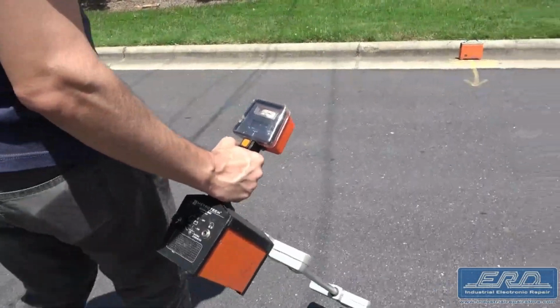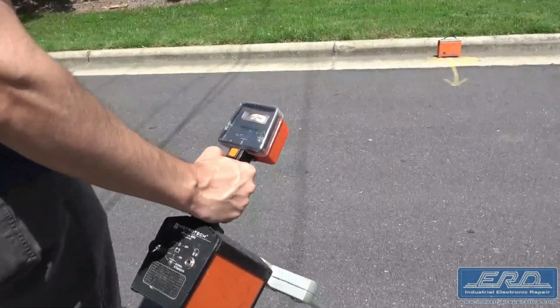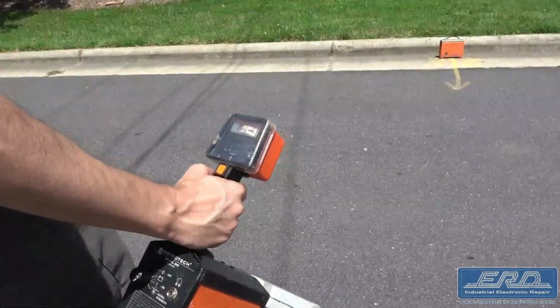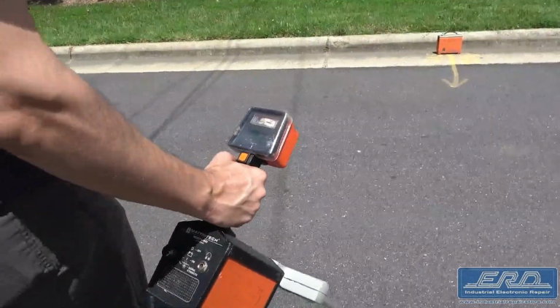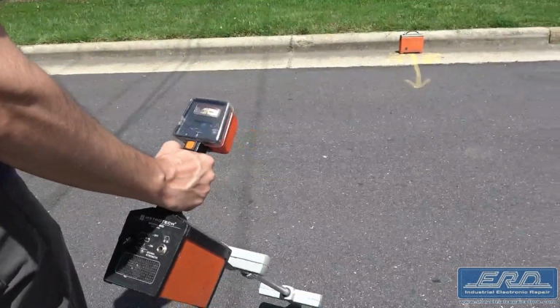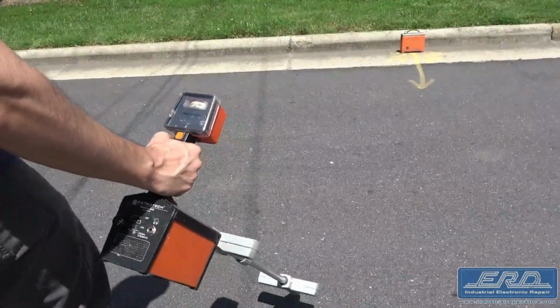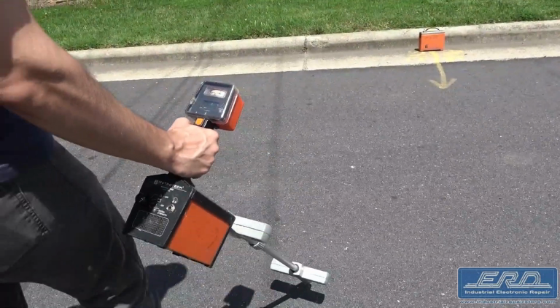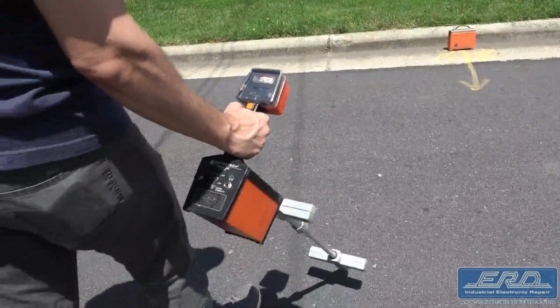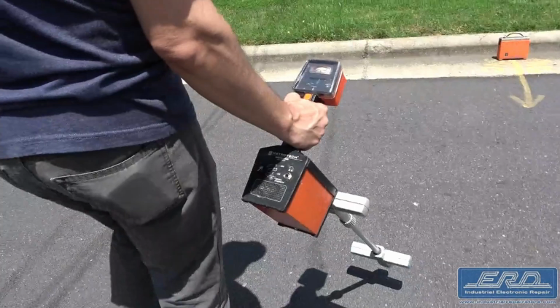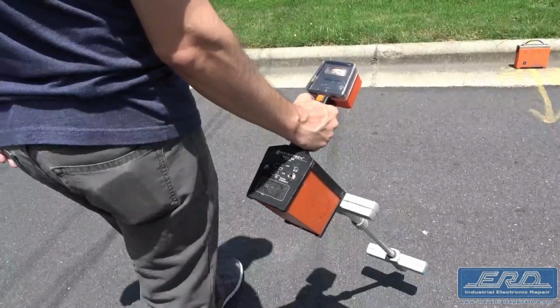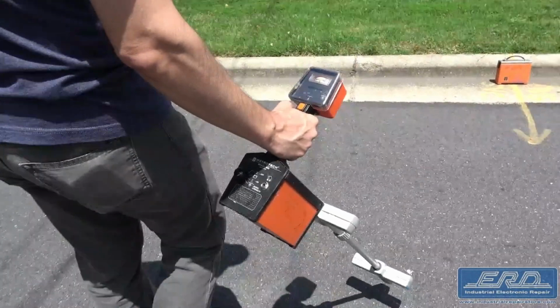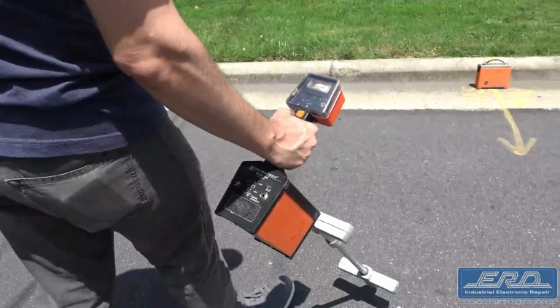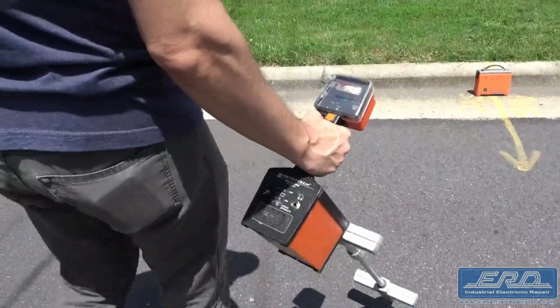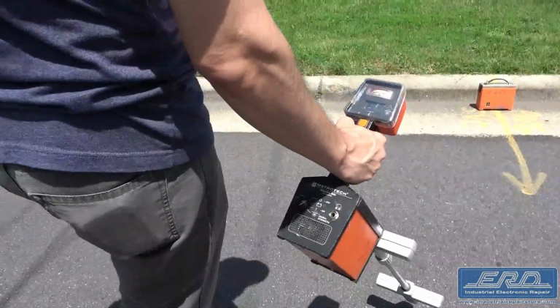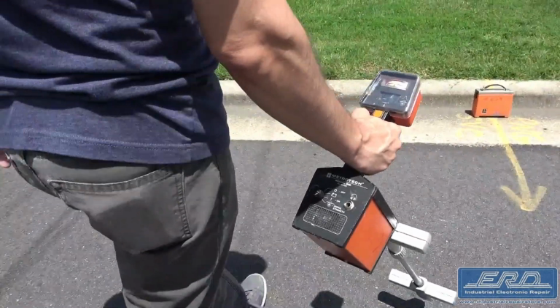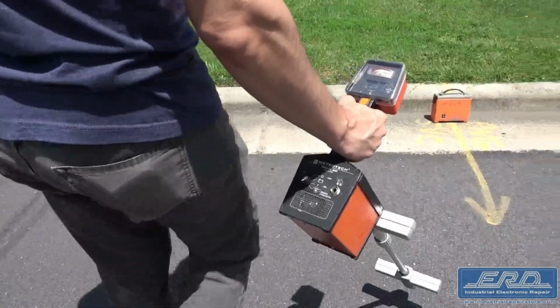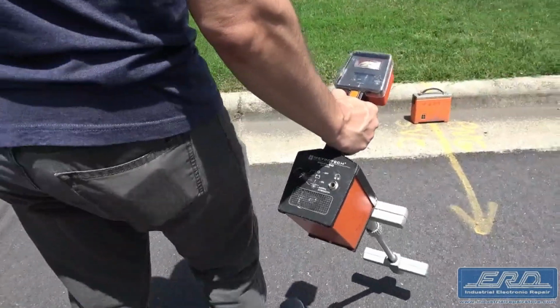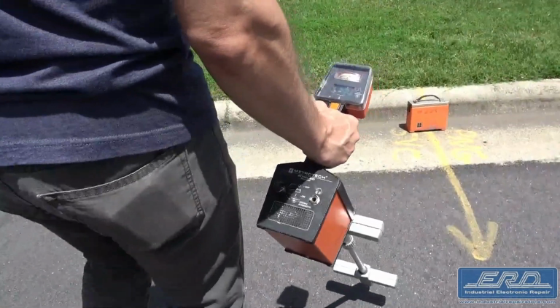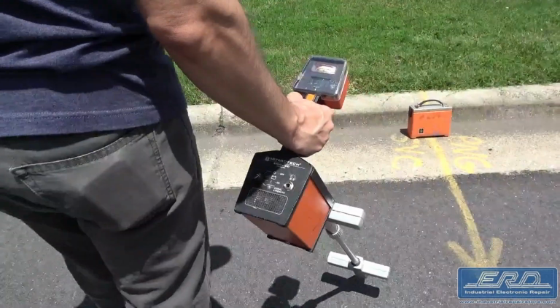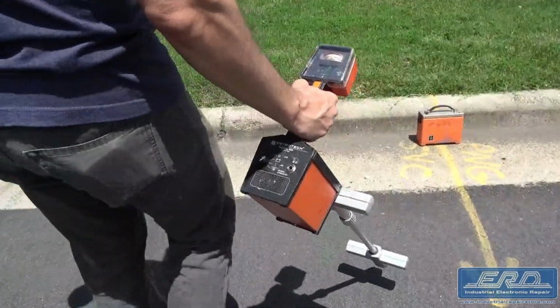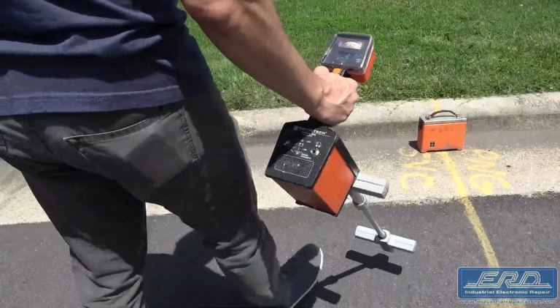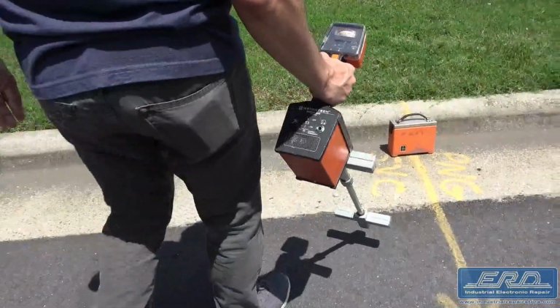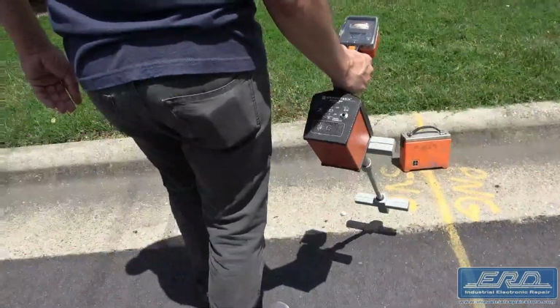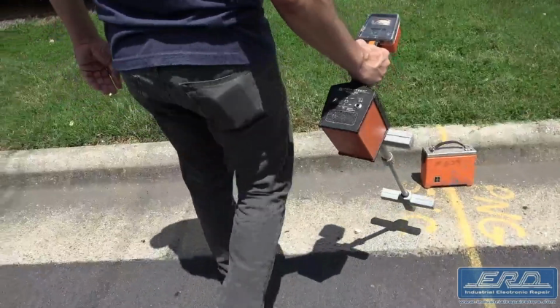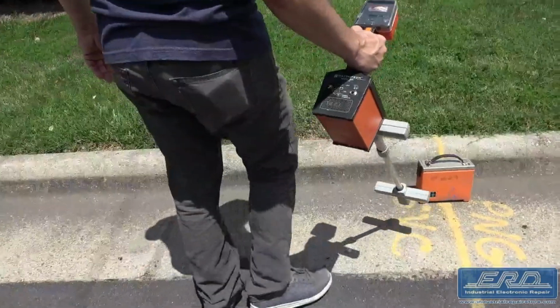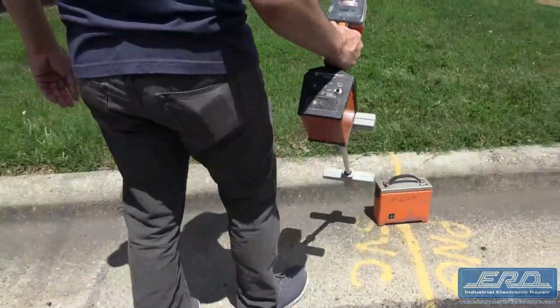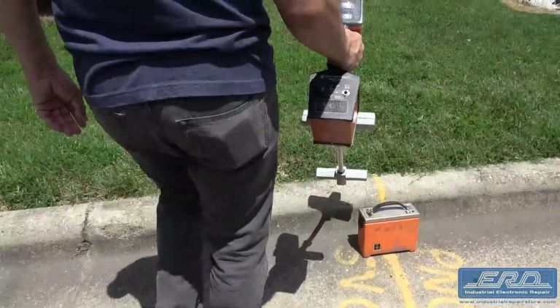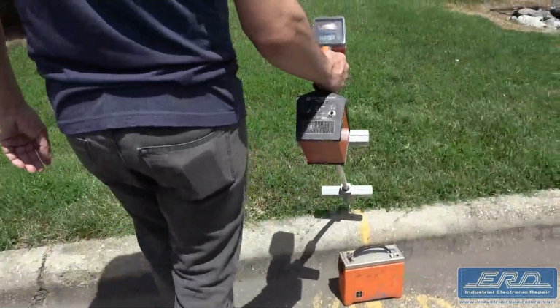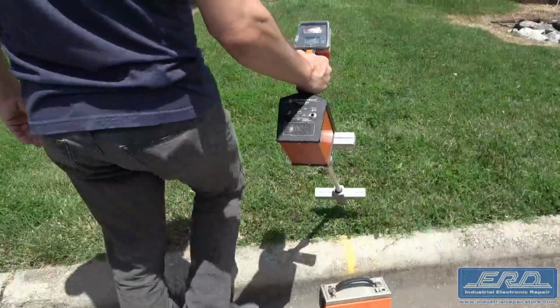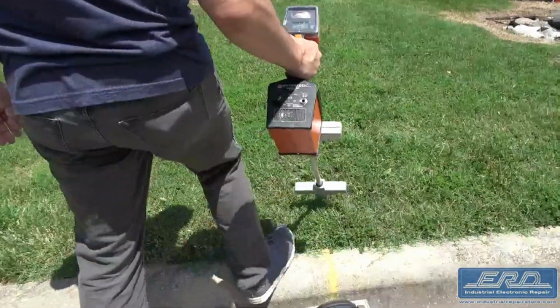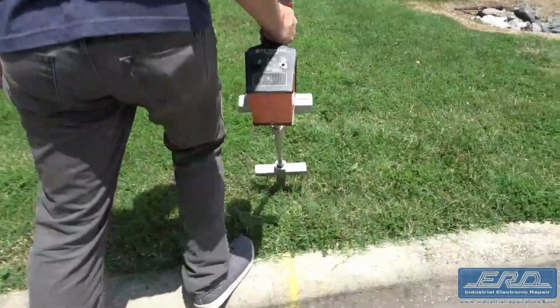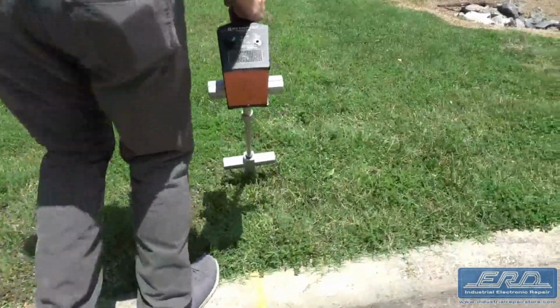The 810's higher frequency is also good for locating underground small diameter drop wires and inducing signals through the soil onto services when direct connection is not an option.